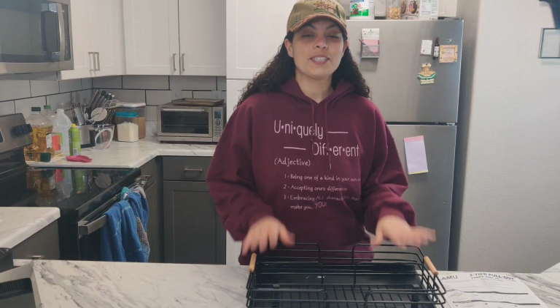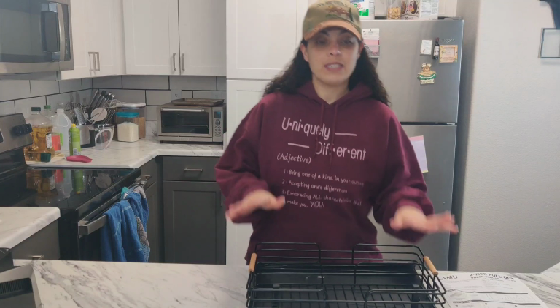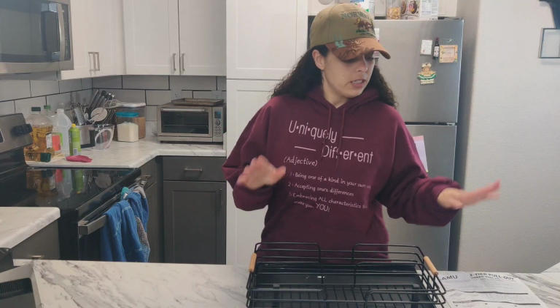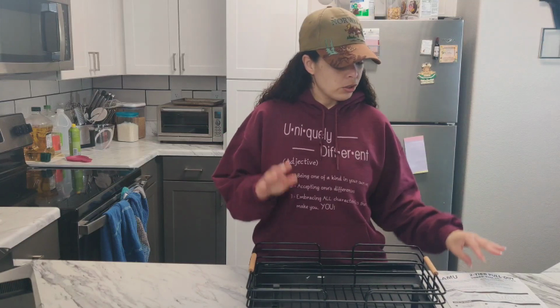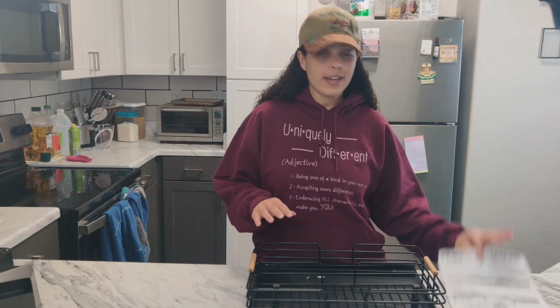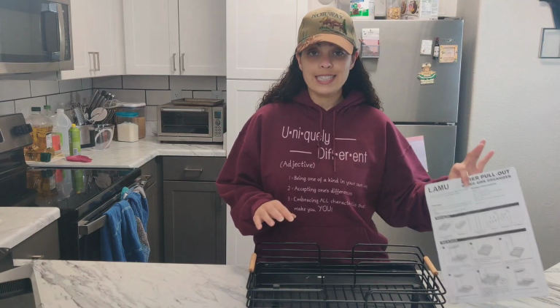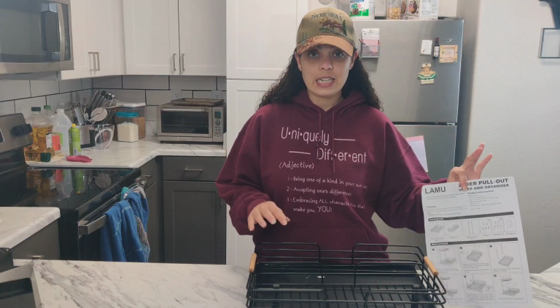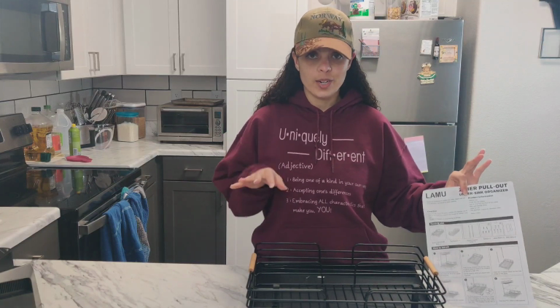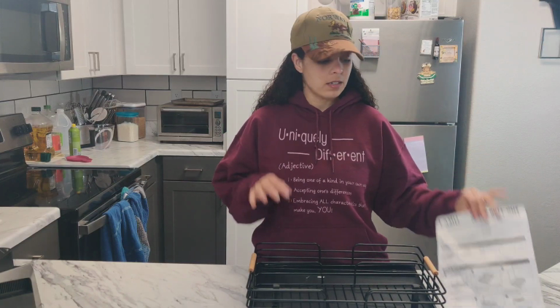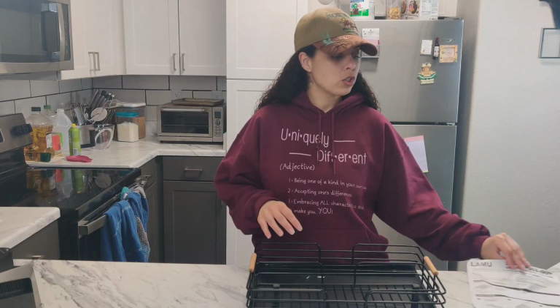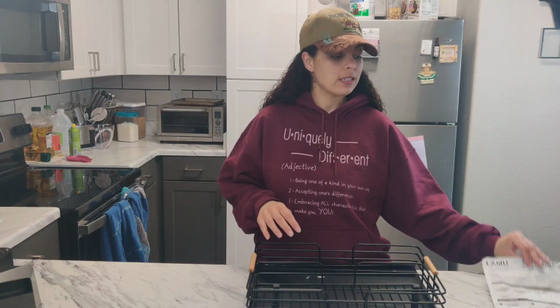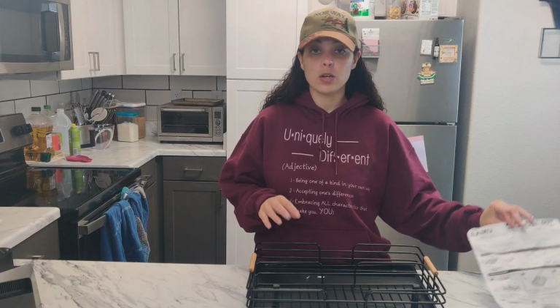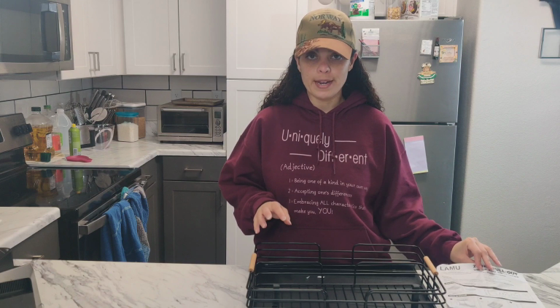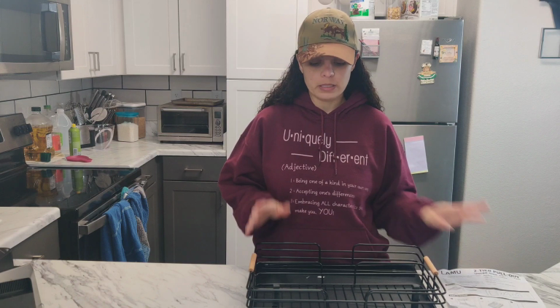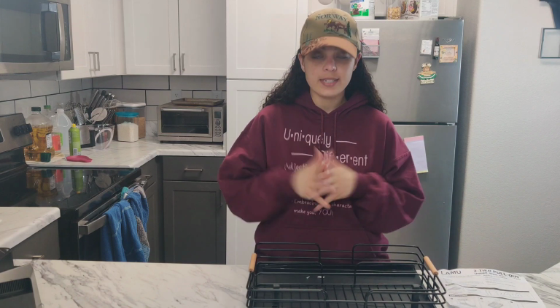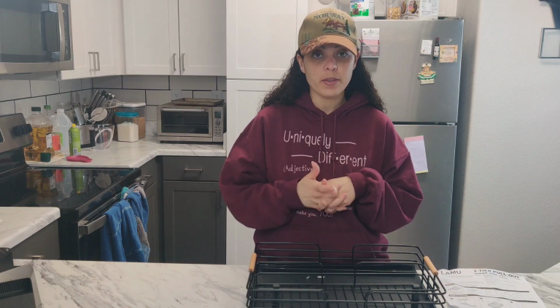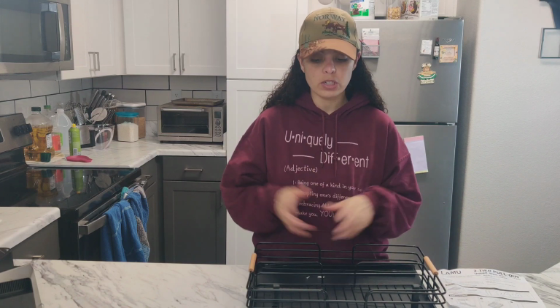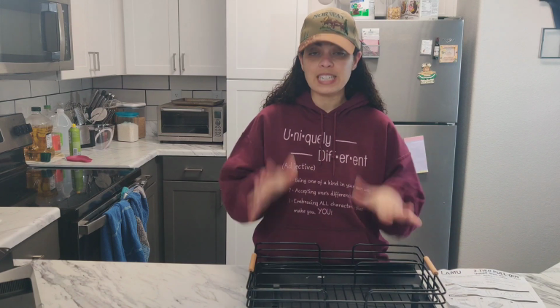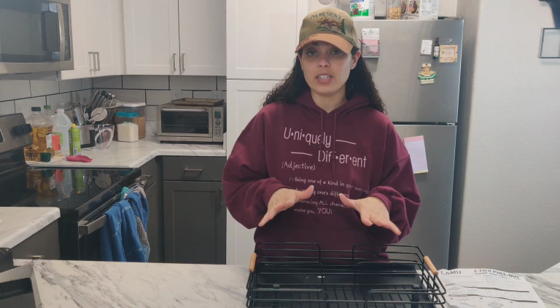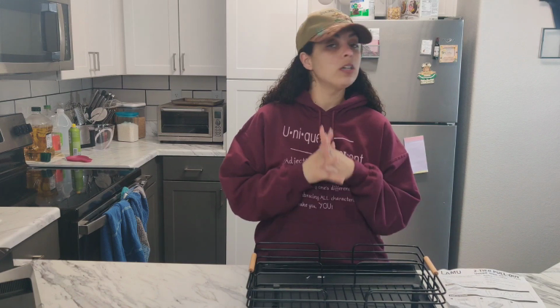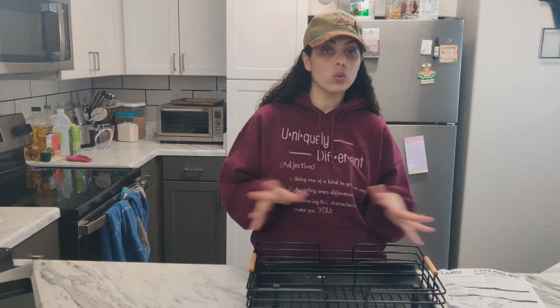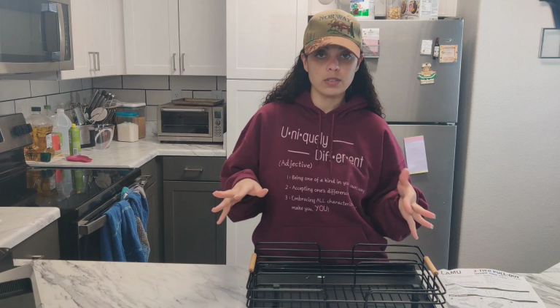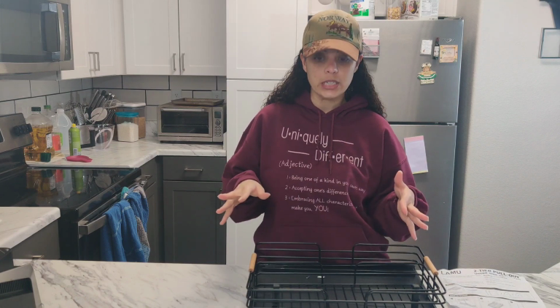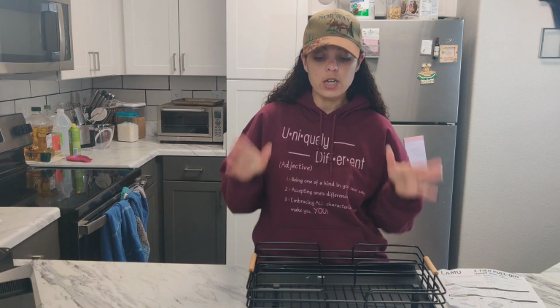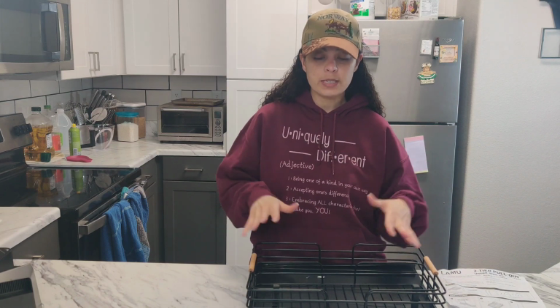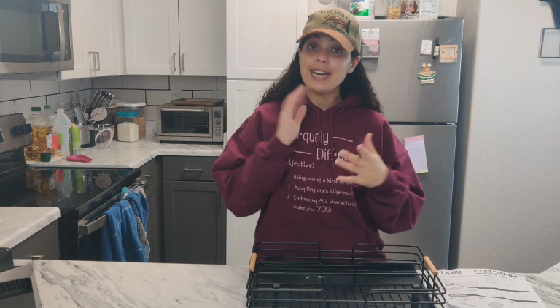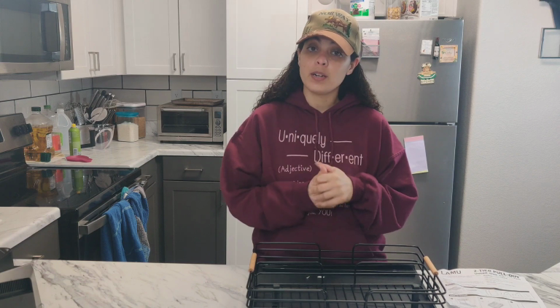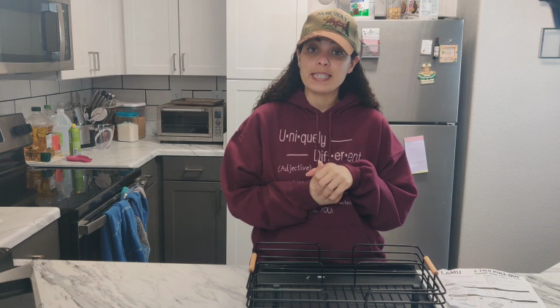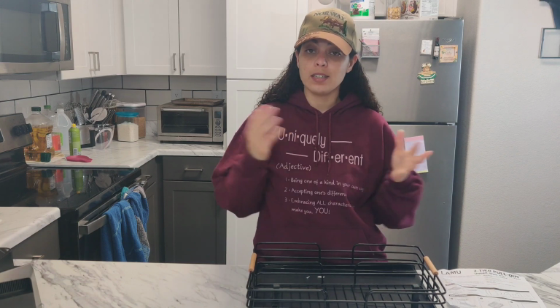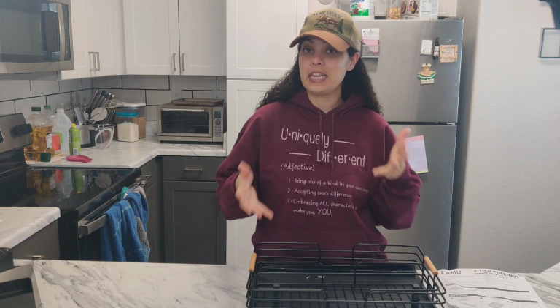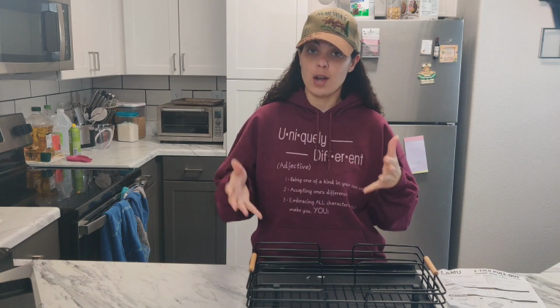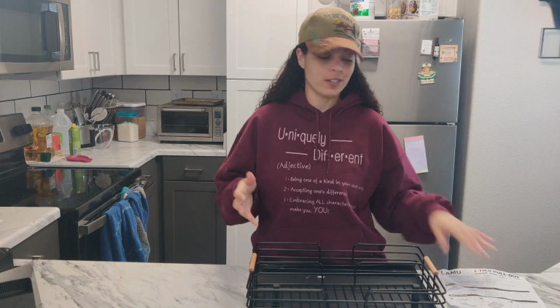I was gifted this Tute Under the Sink Organizer, so let's go ahead and build it. It does come with instructions on everything you need — no tools are needed. Let's build it and put it under my sink and see how it works.